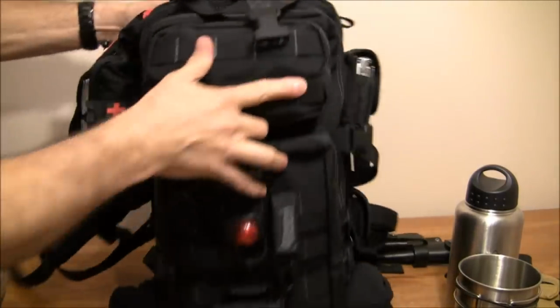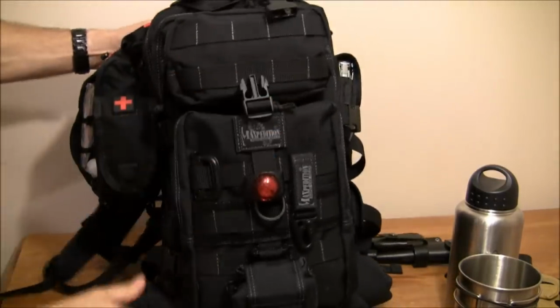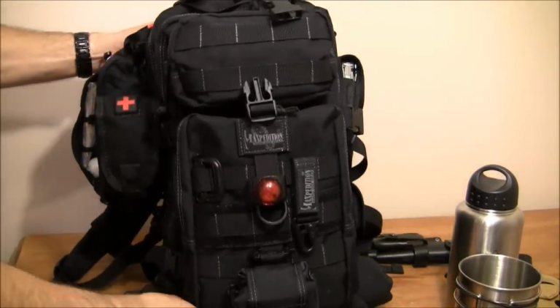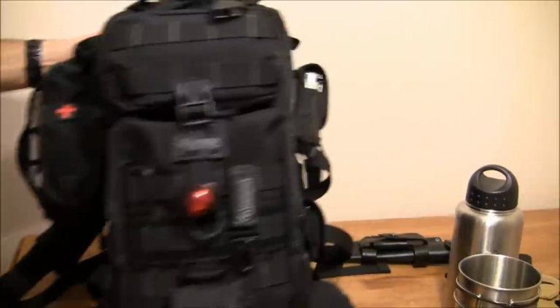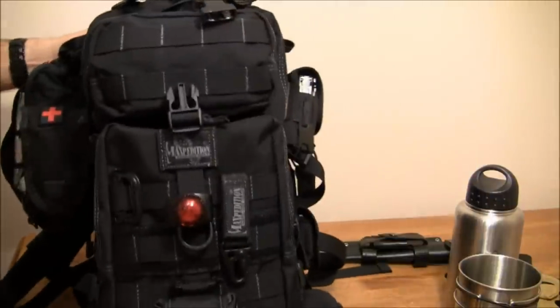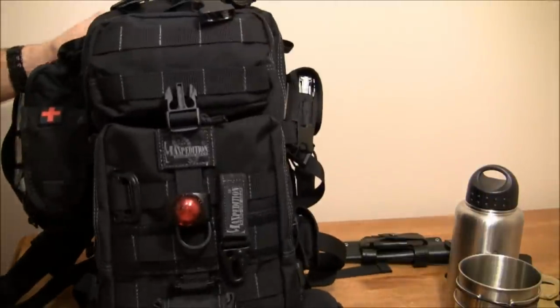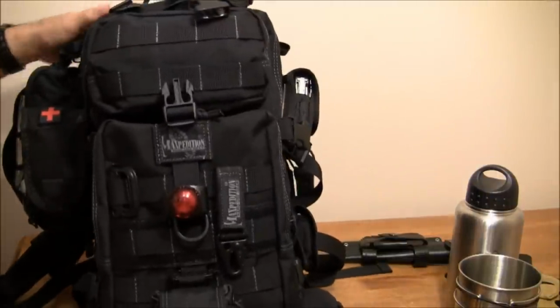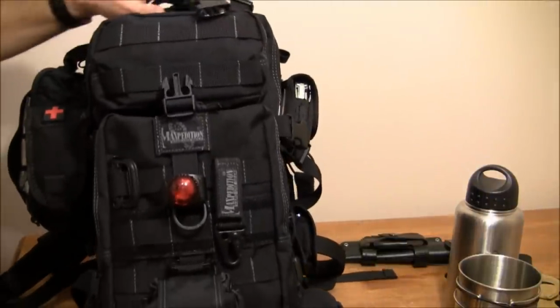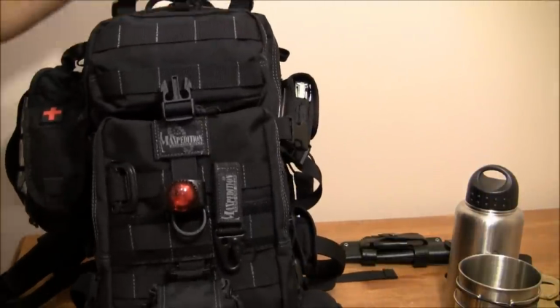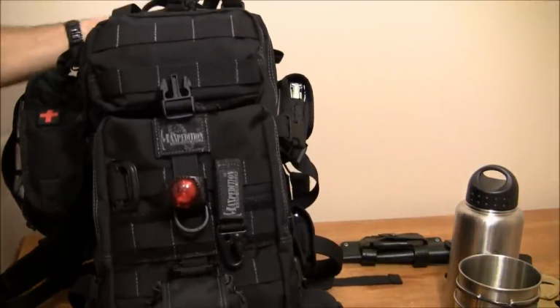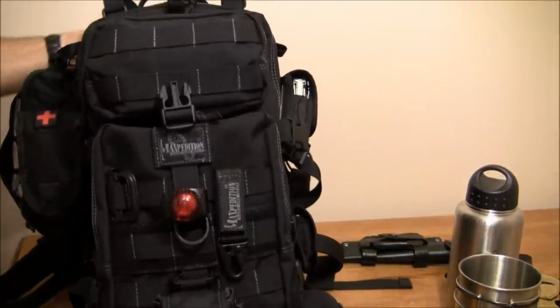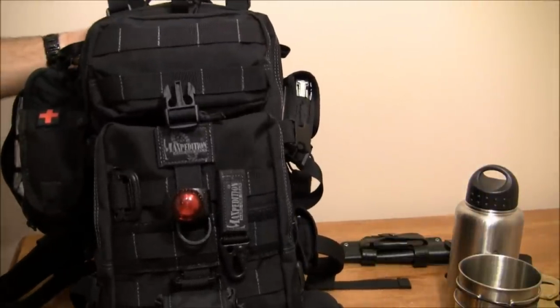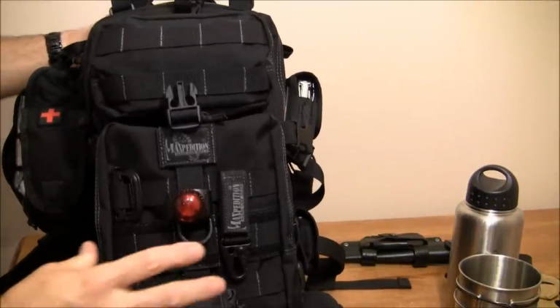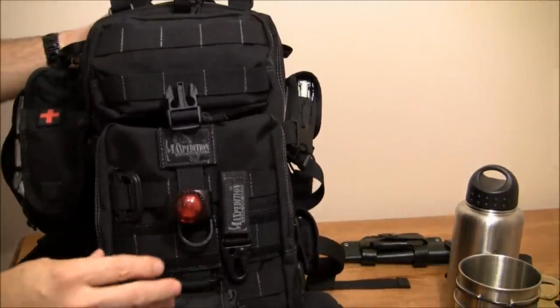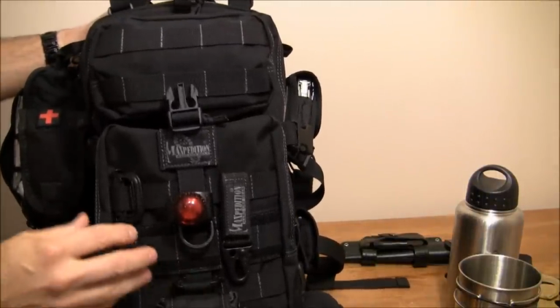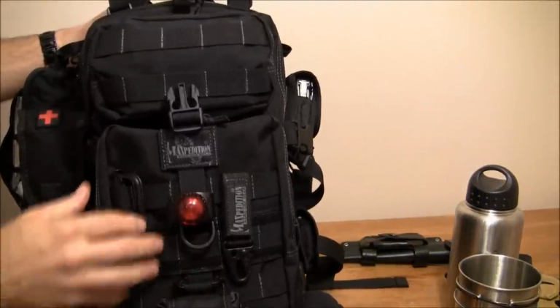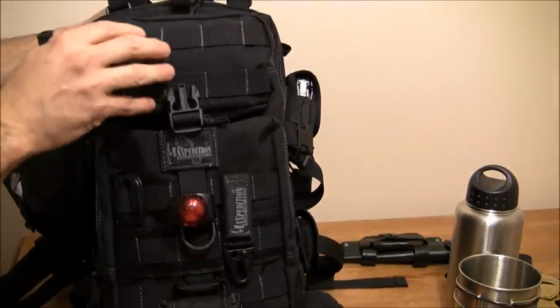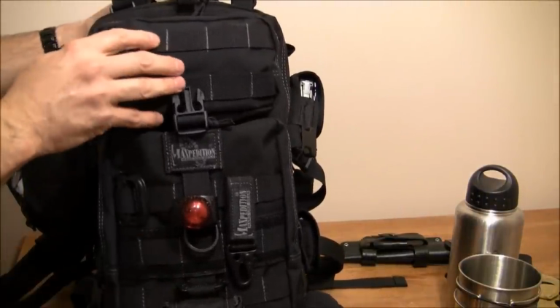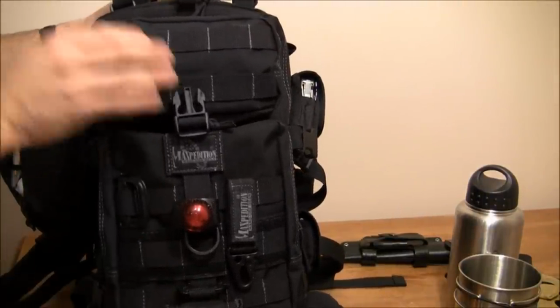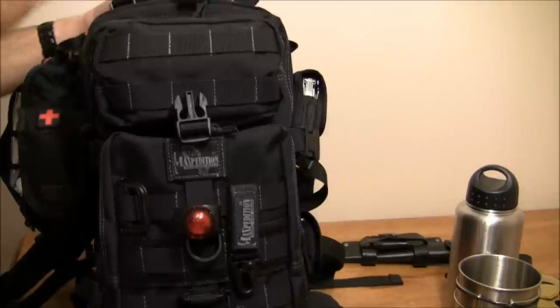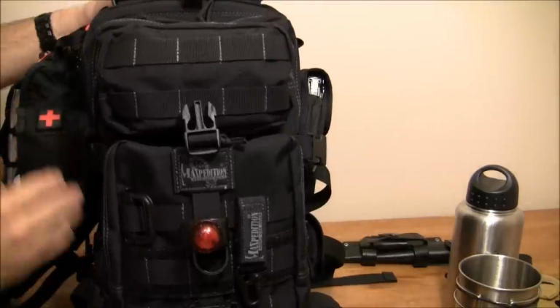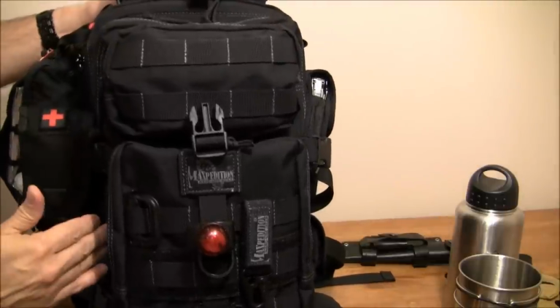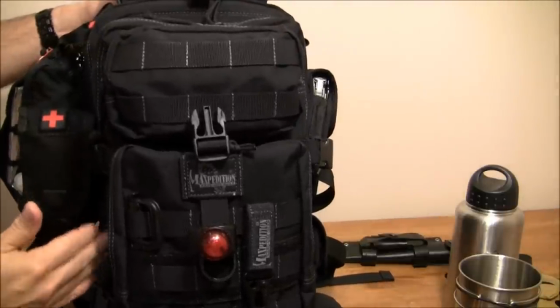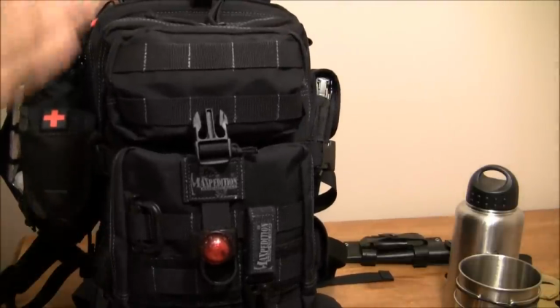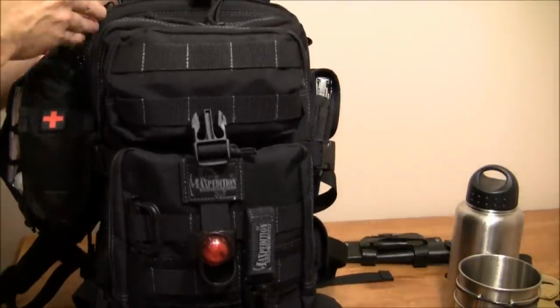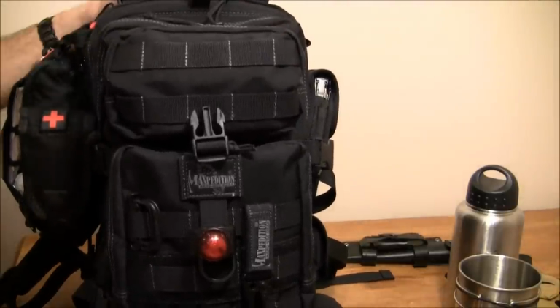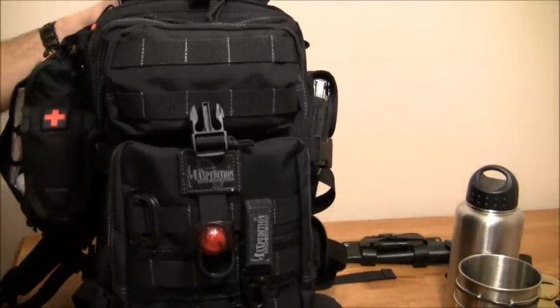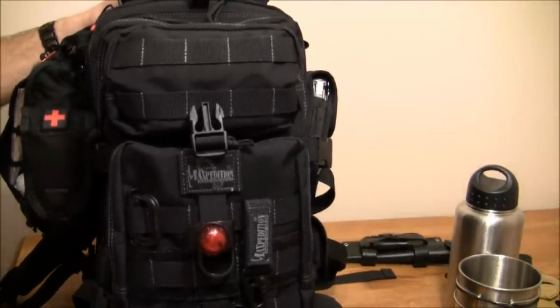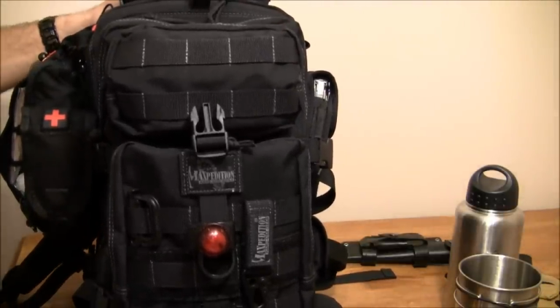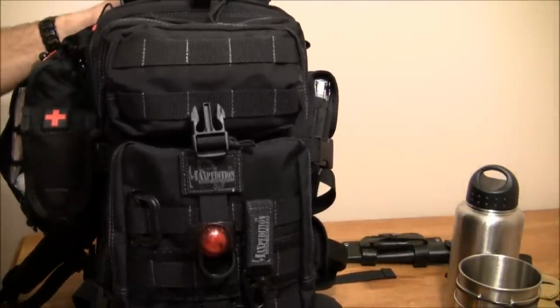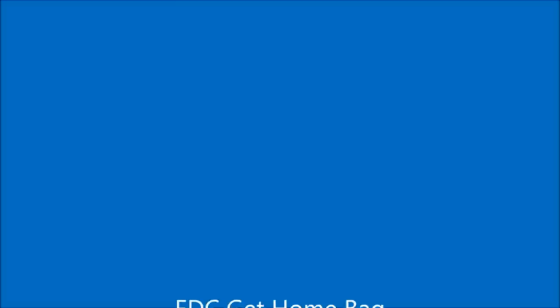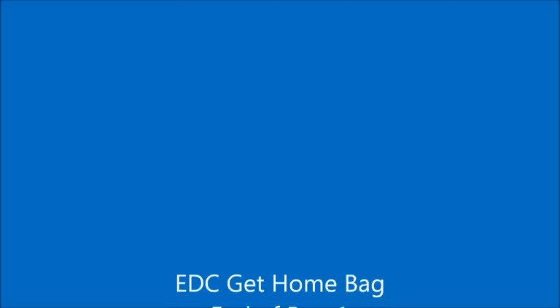We're going to pause right here. When we come back, we'll jump into the front compartments, then the middle compartment, then the back compartment. See you next time.